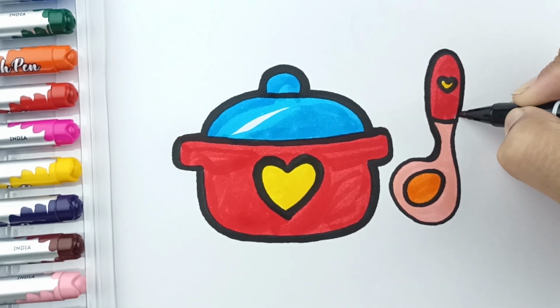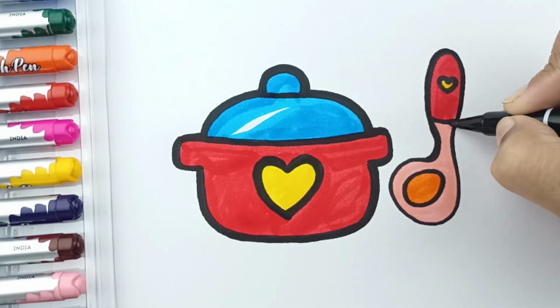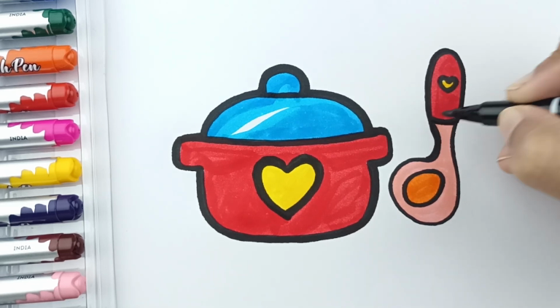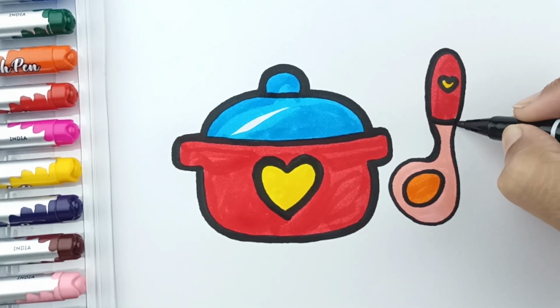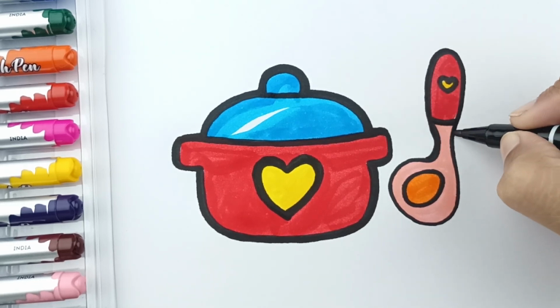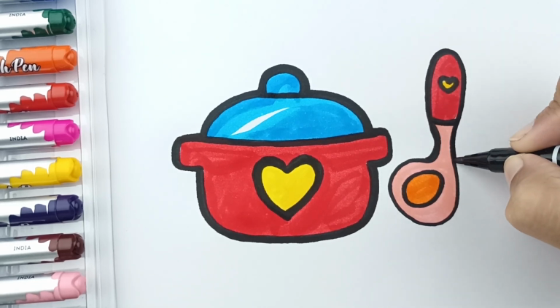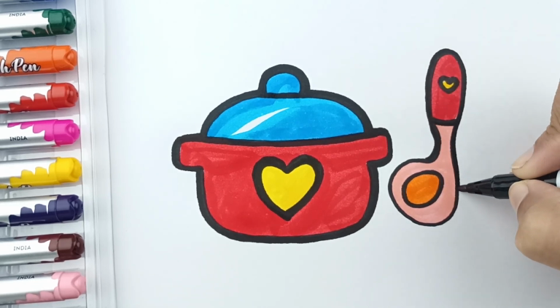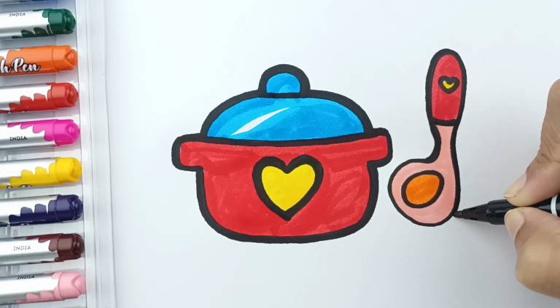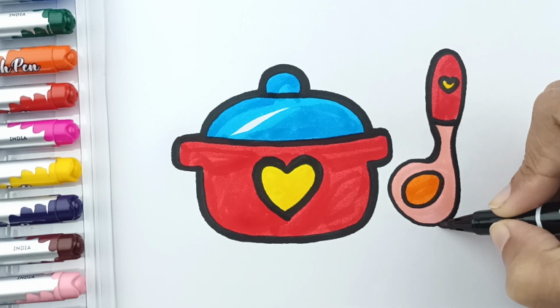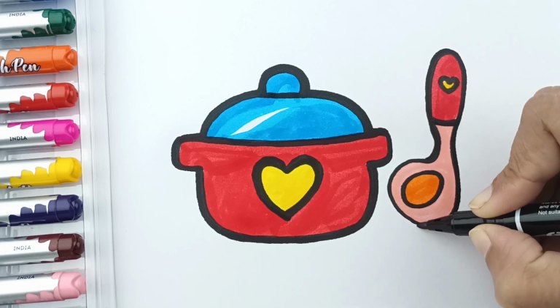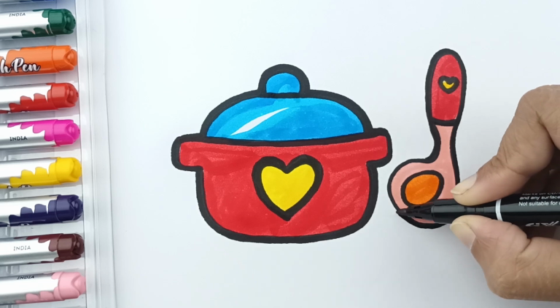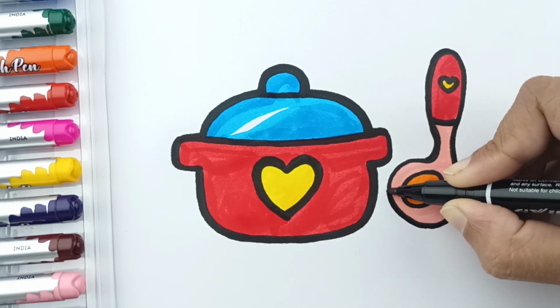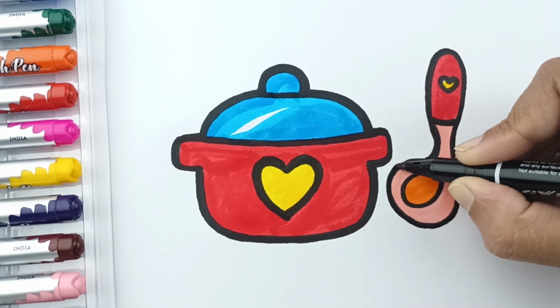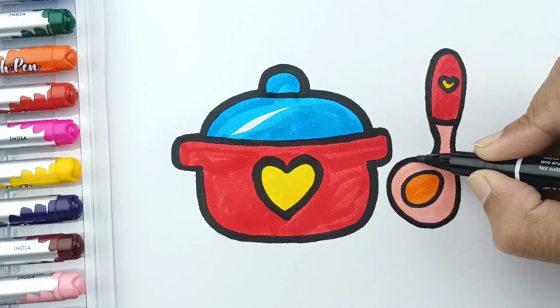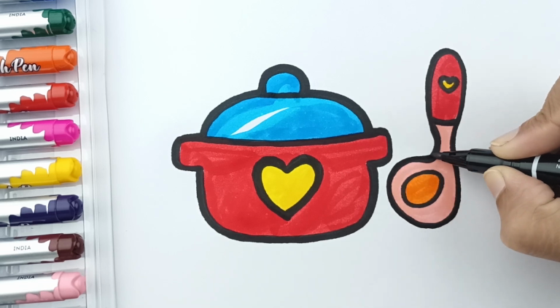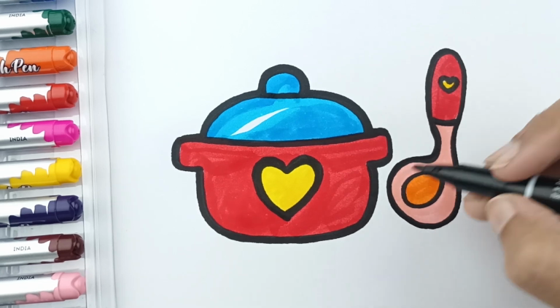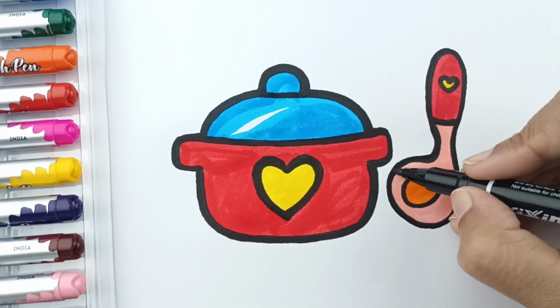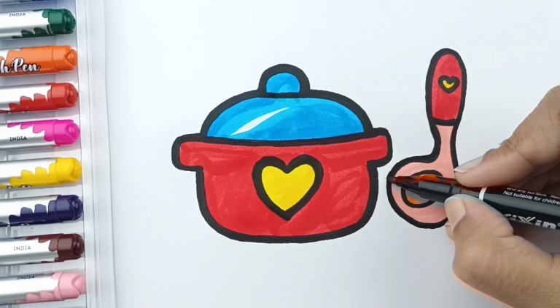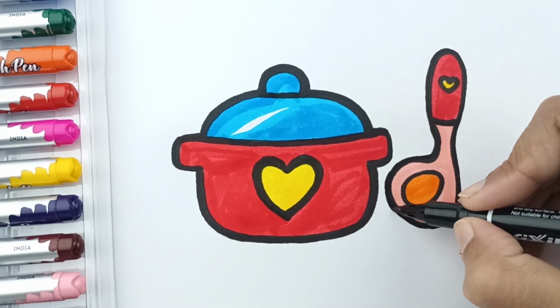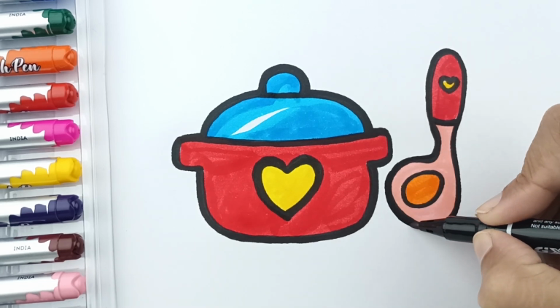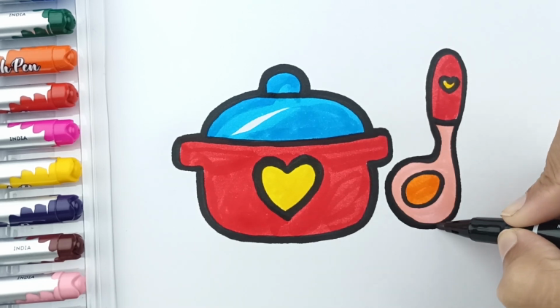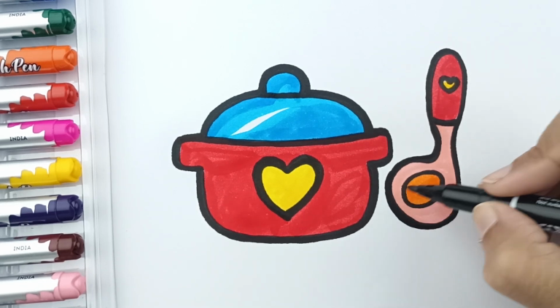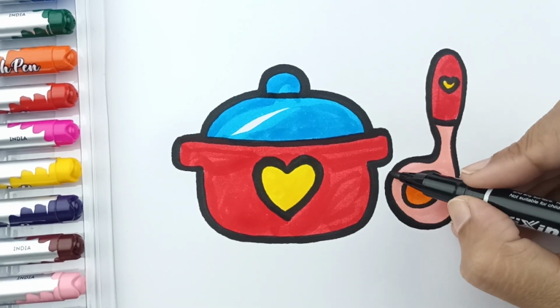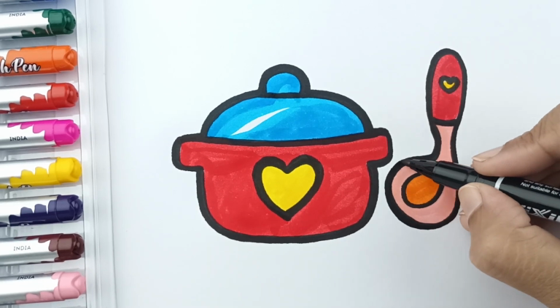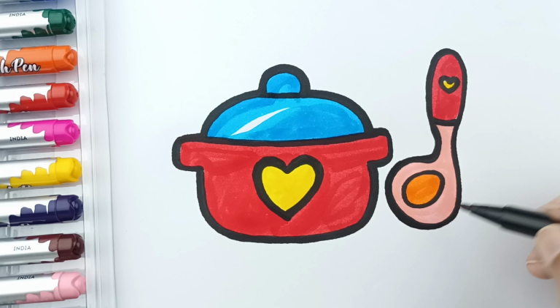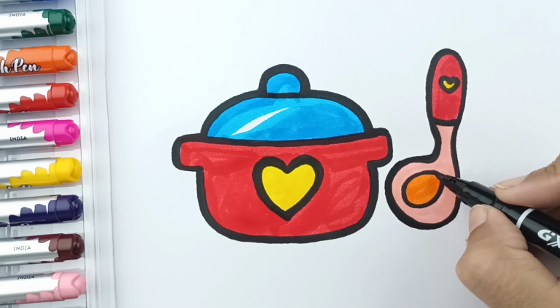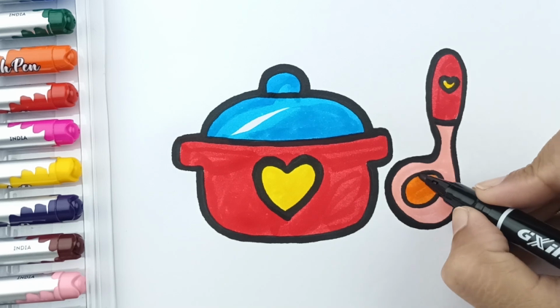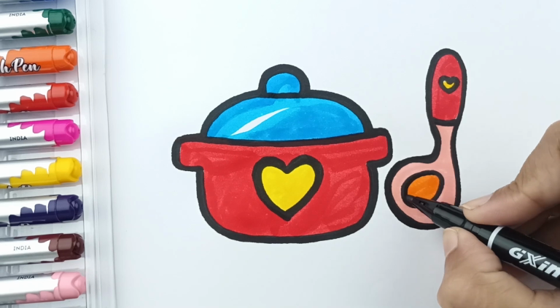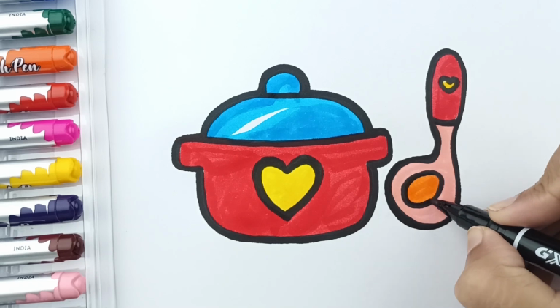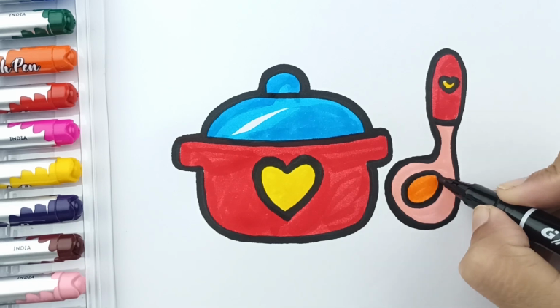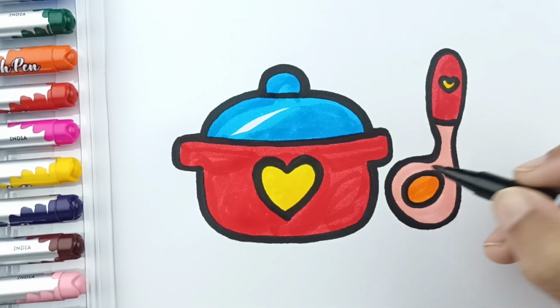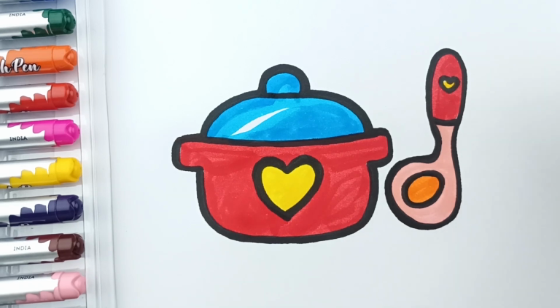My darling. Cats in the cream jar, ooh ooh ooh, cats in the cream jar, ooh ooh ooh, cats in the cream jar, ooh ooh ooh, skip to my loo, my darling Lulu.